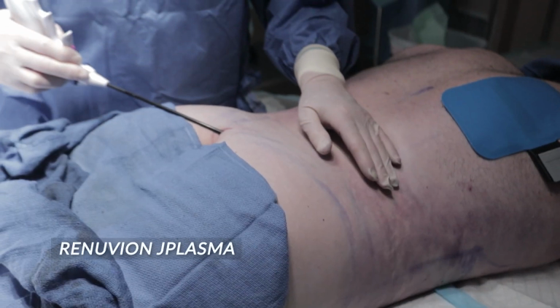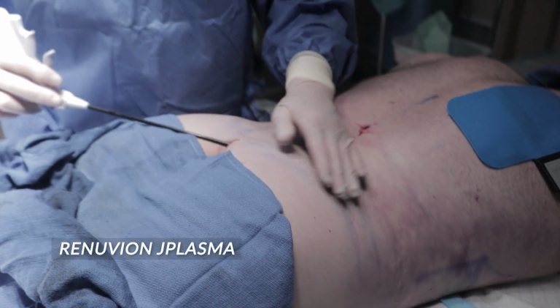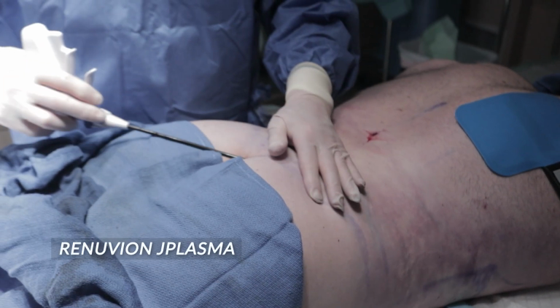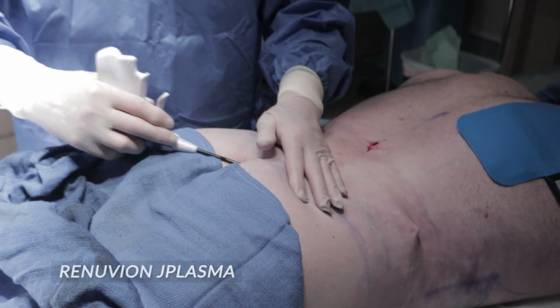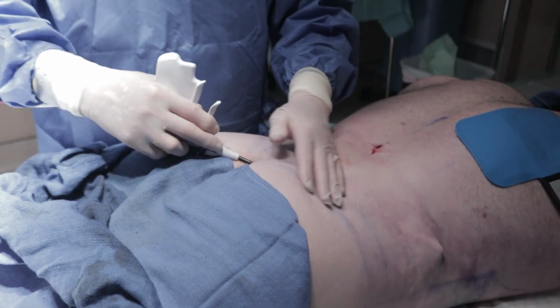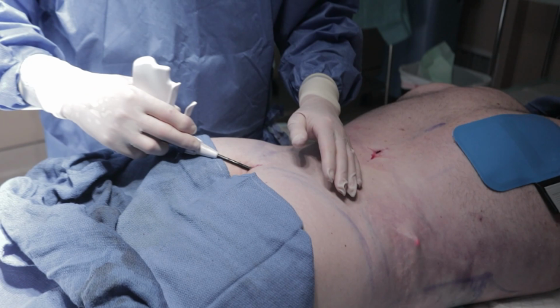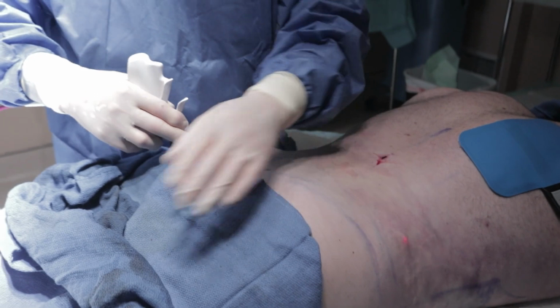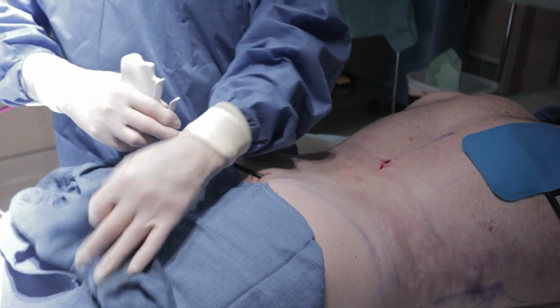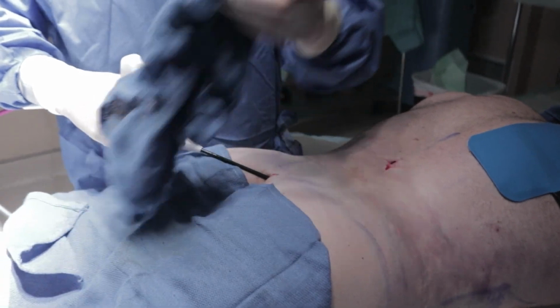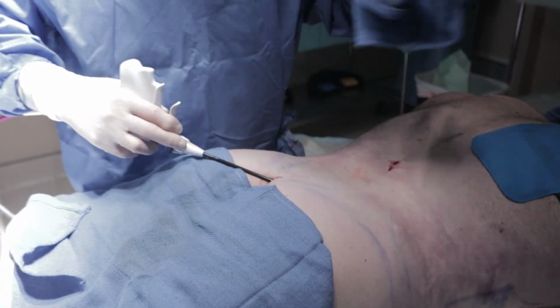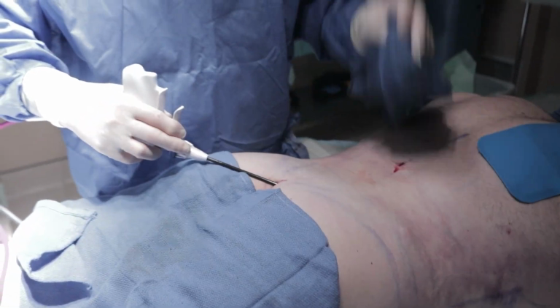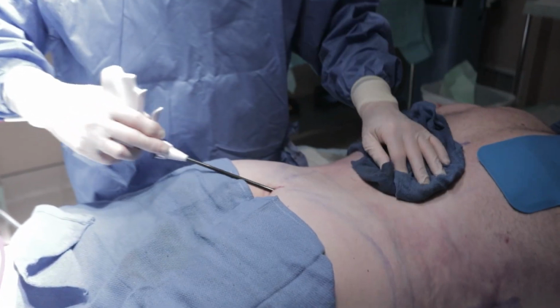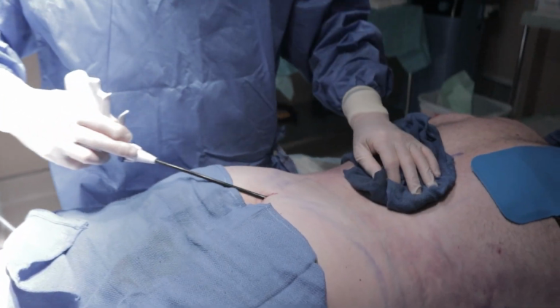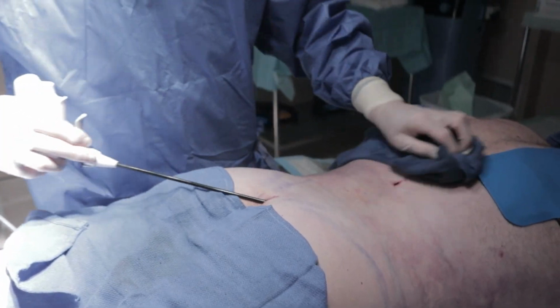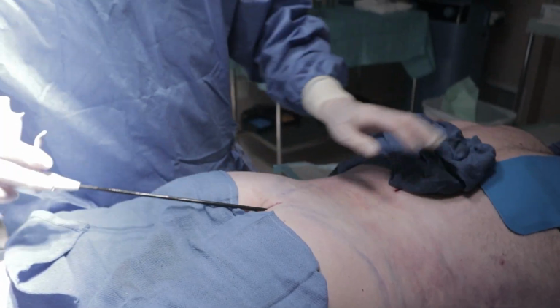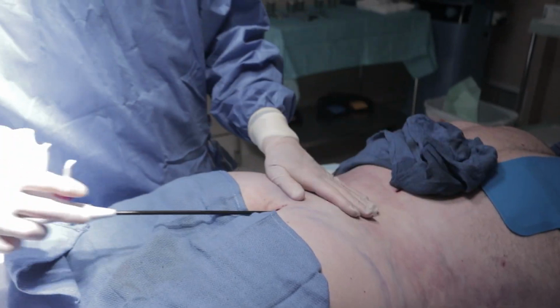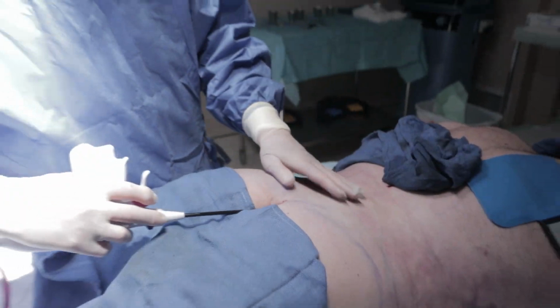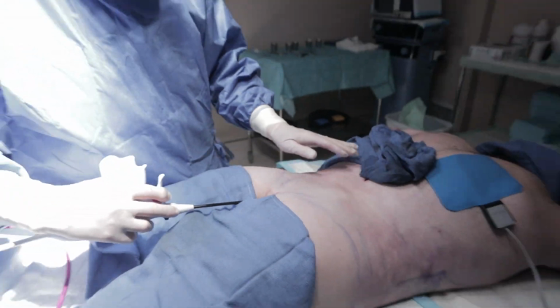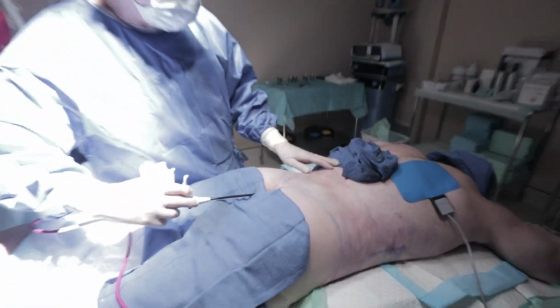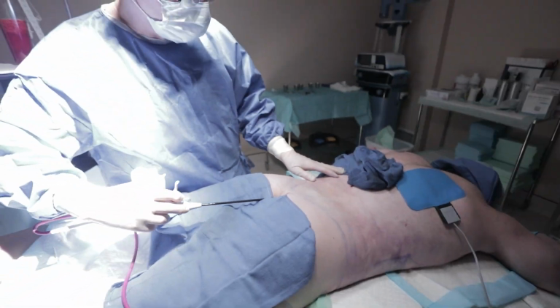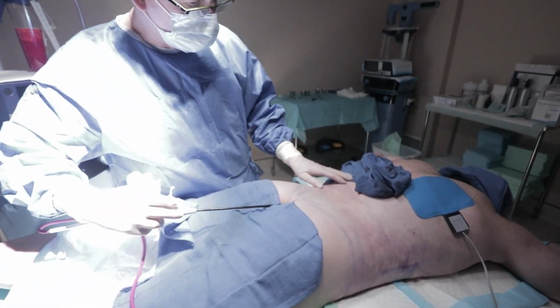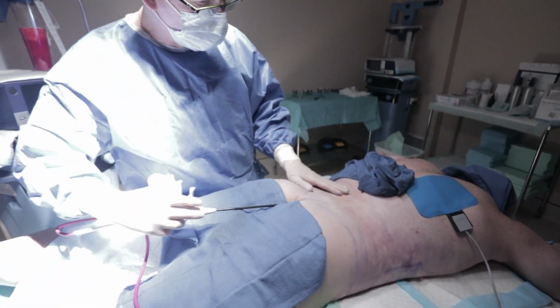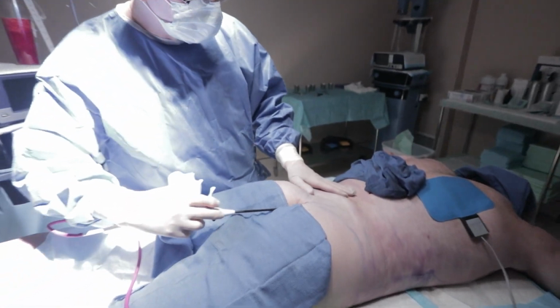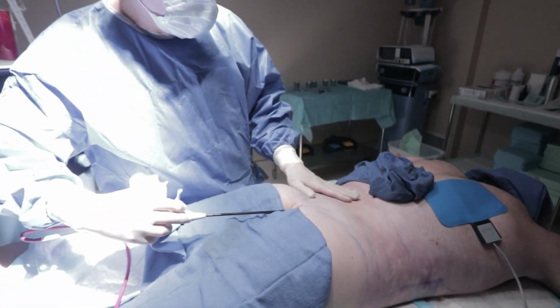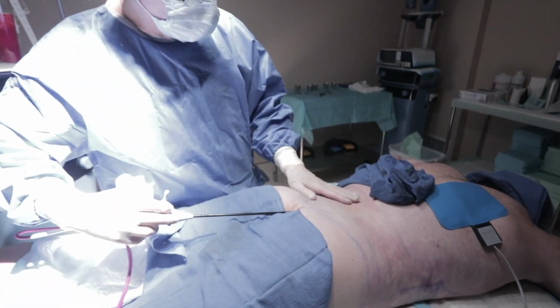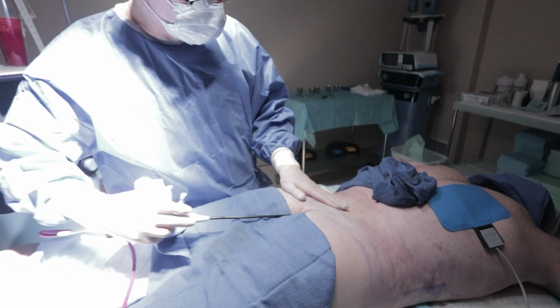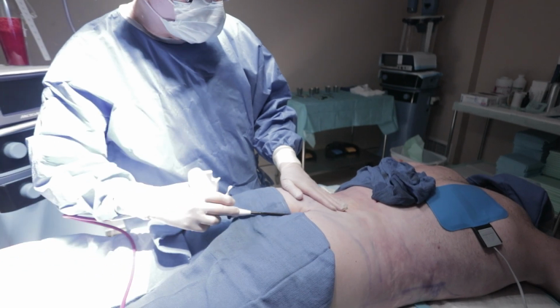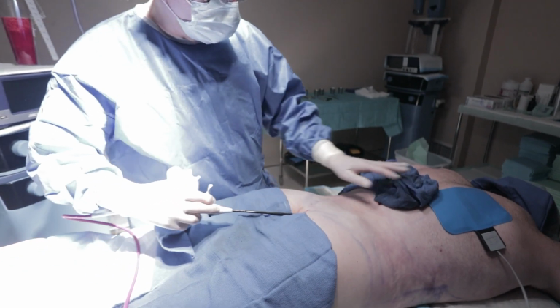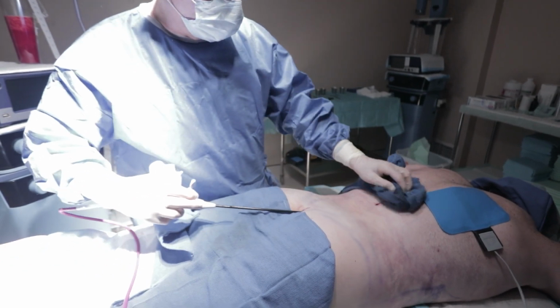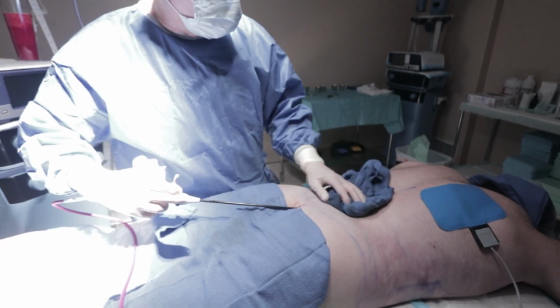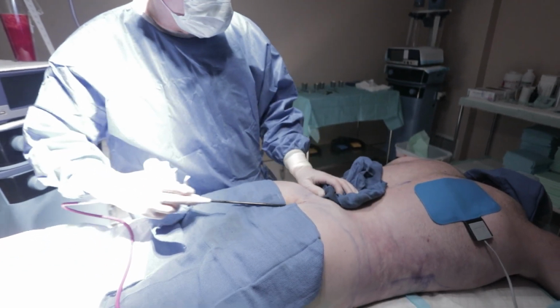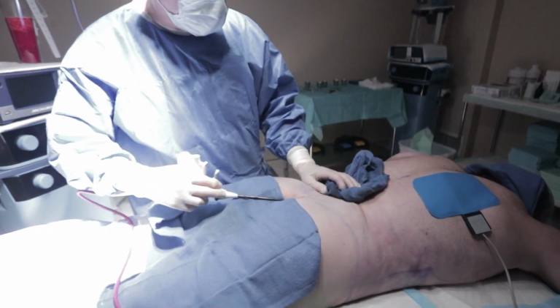So we're doing Renuvion on his lower back.